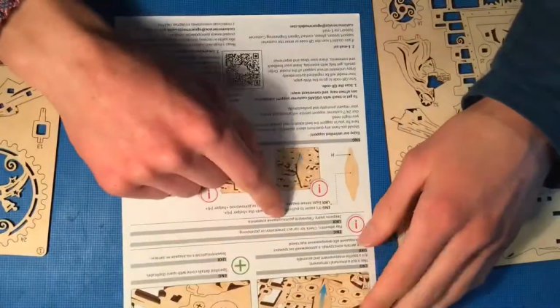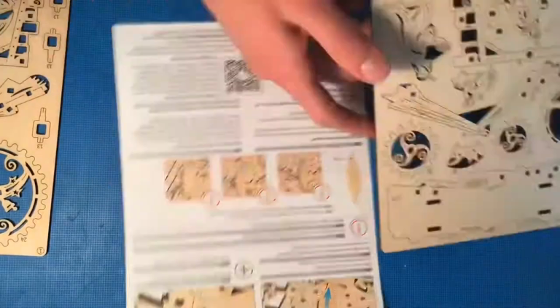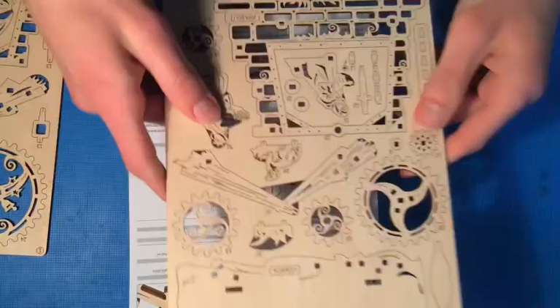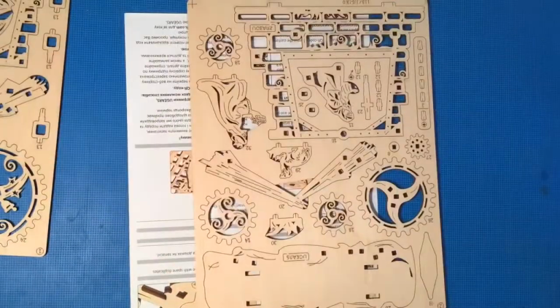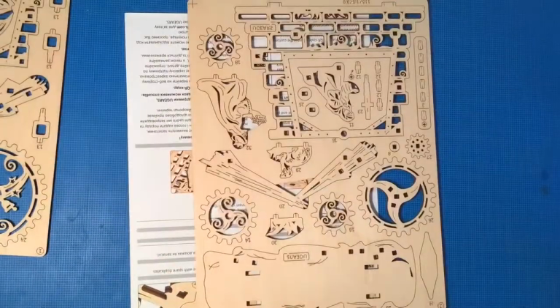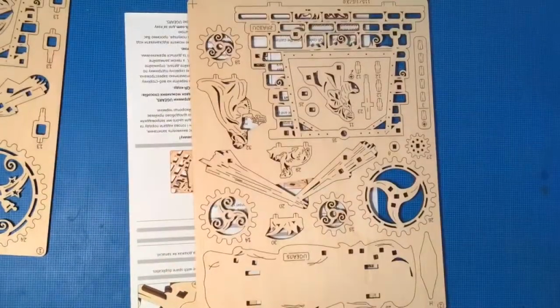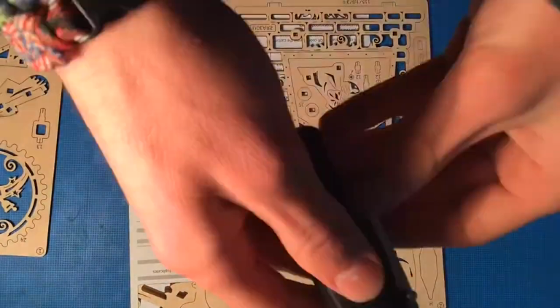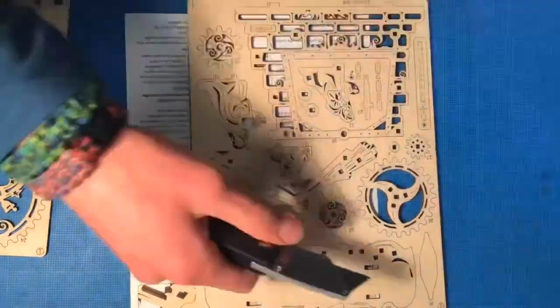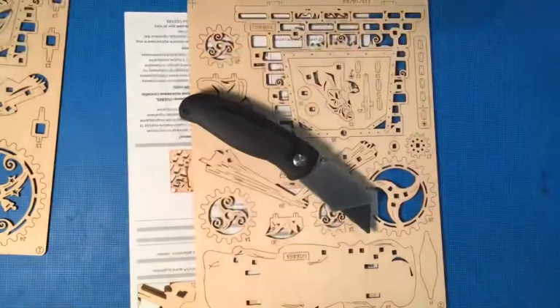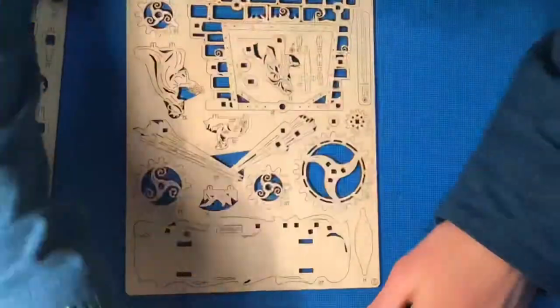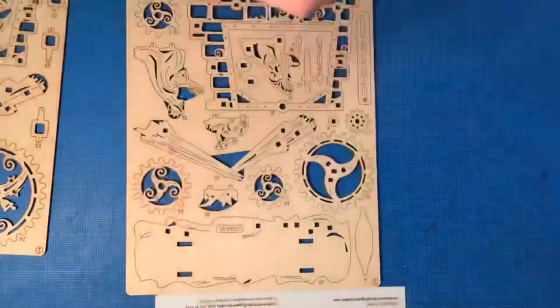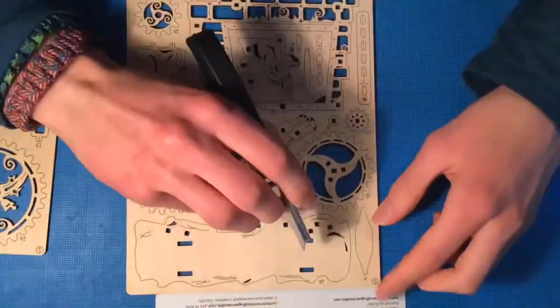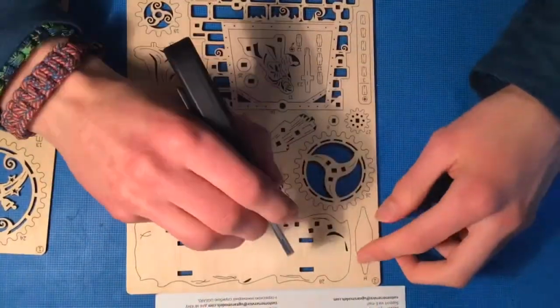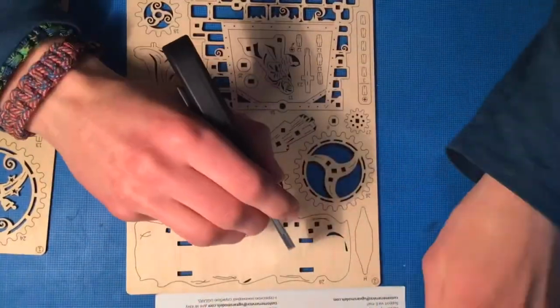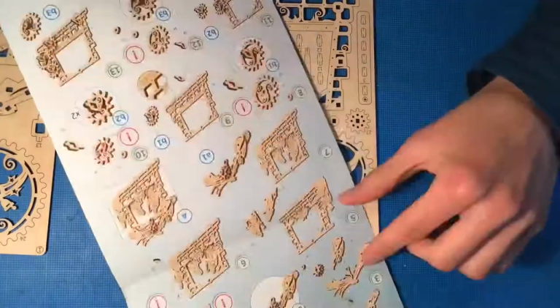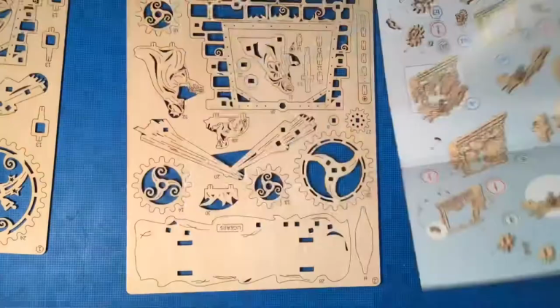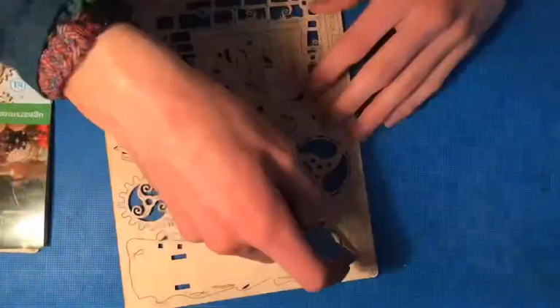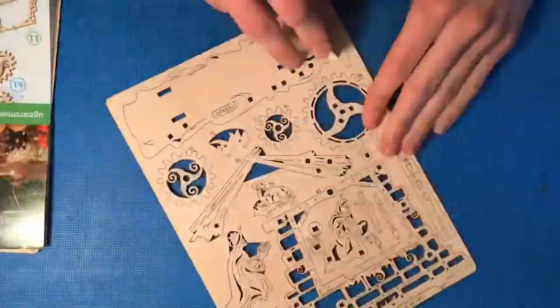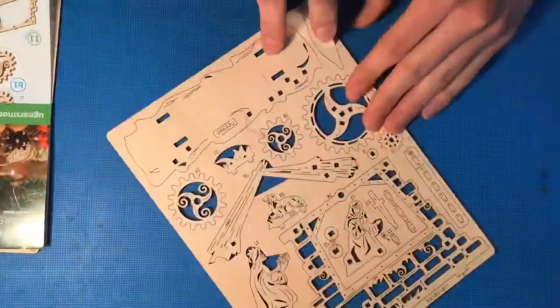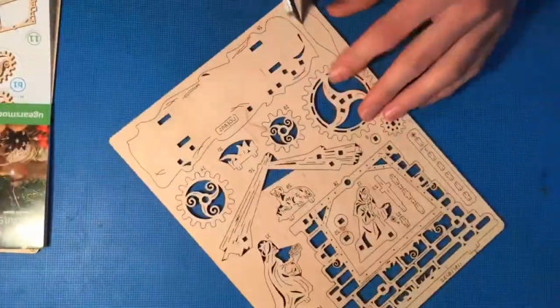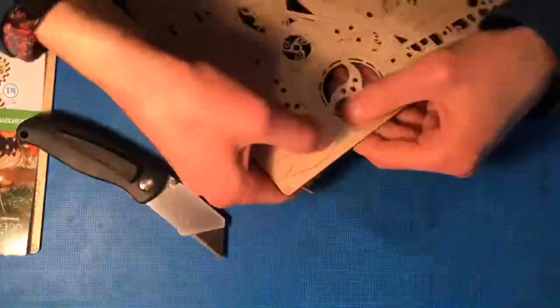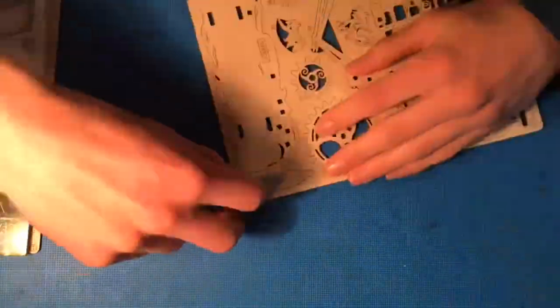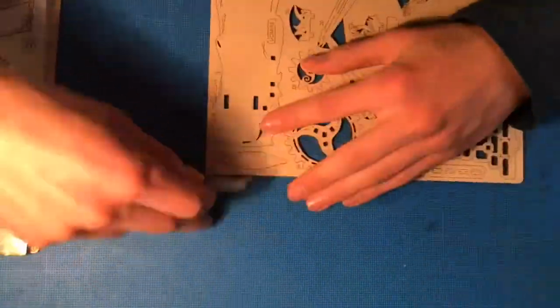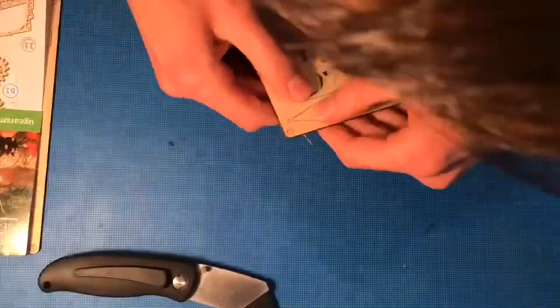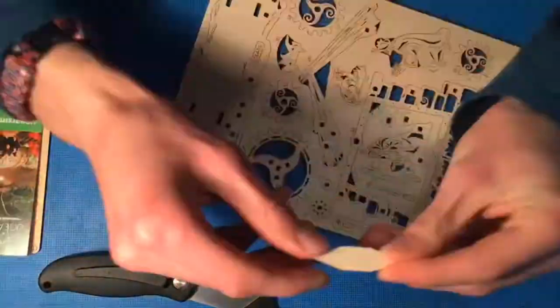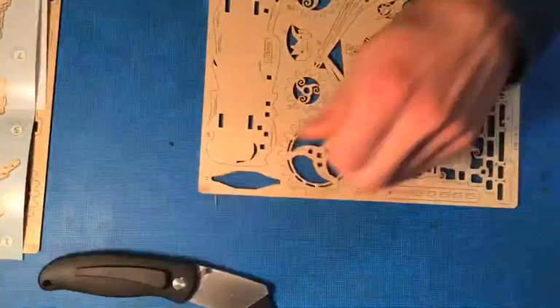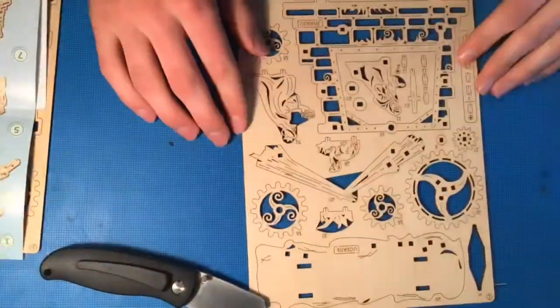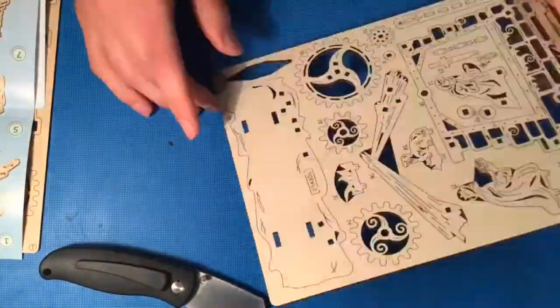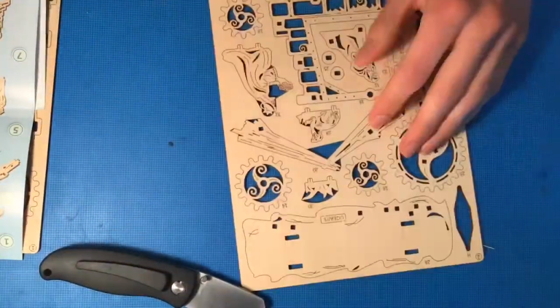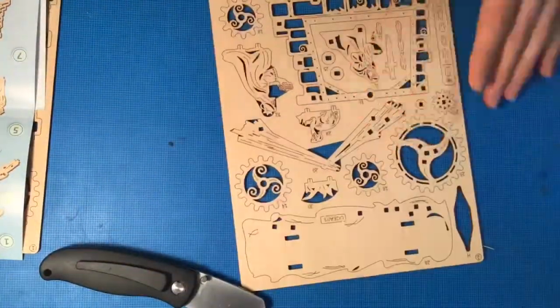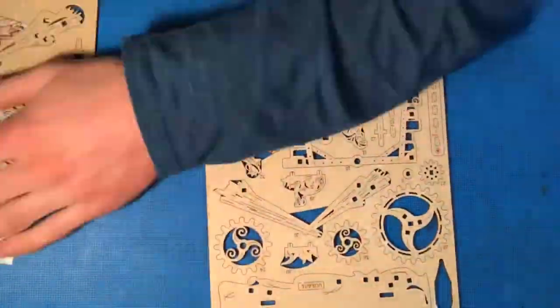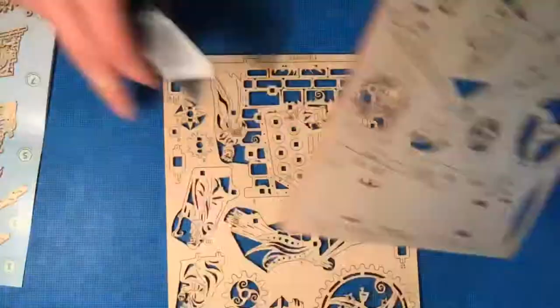Punching out all the pieces was a little tricky at first, but after a little while I got the hang of it, and it turns out you don't need a knife or anything — you can just push them right out.